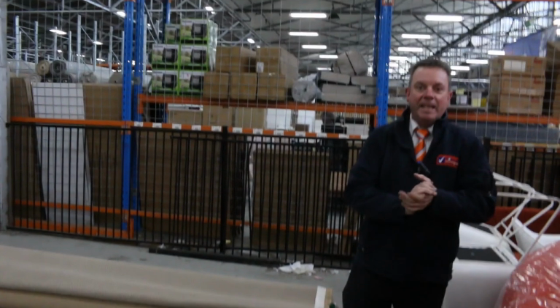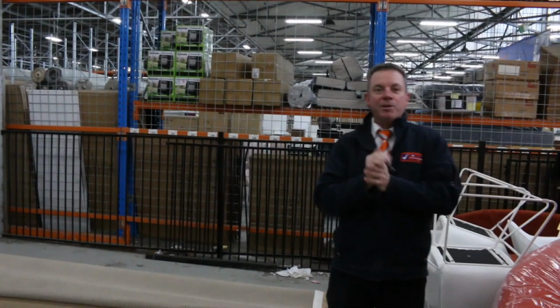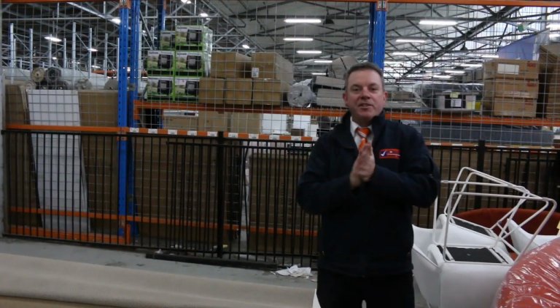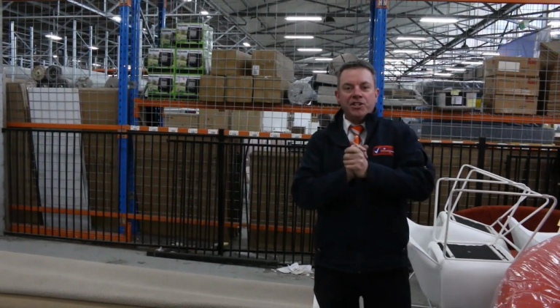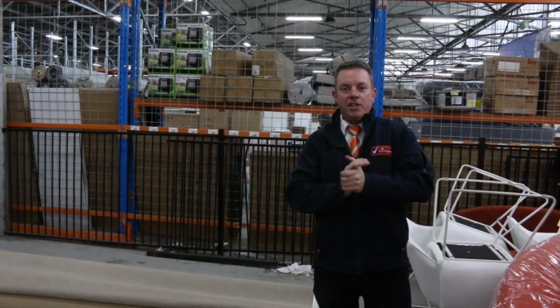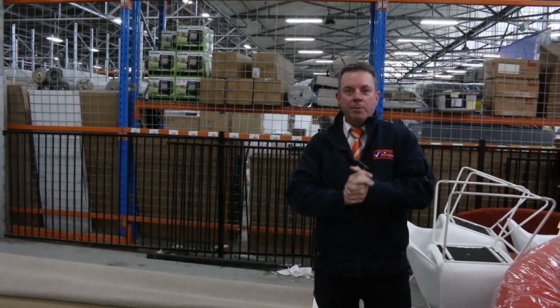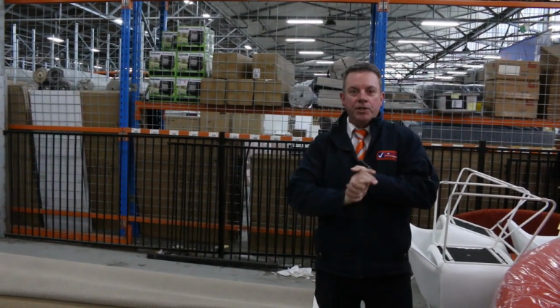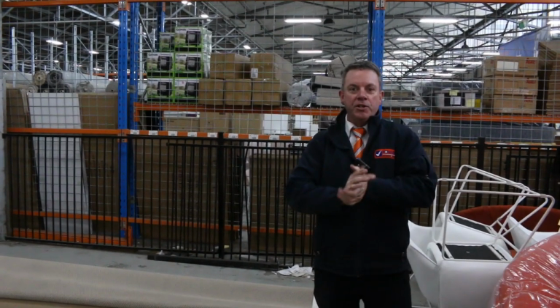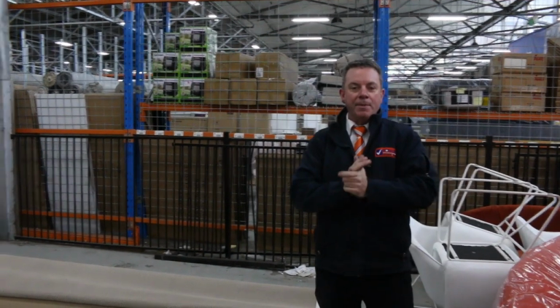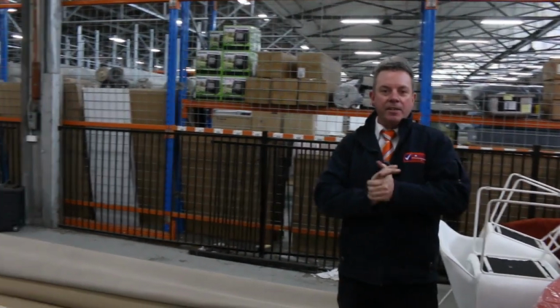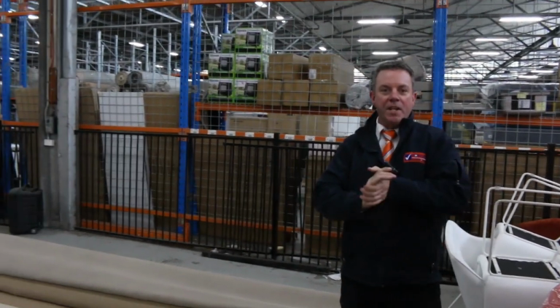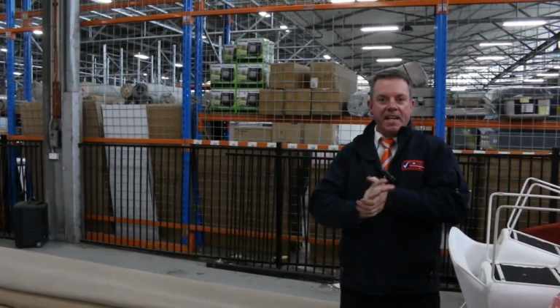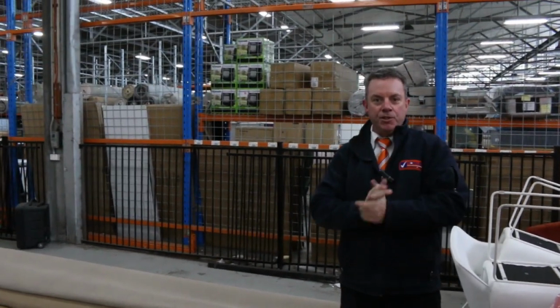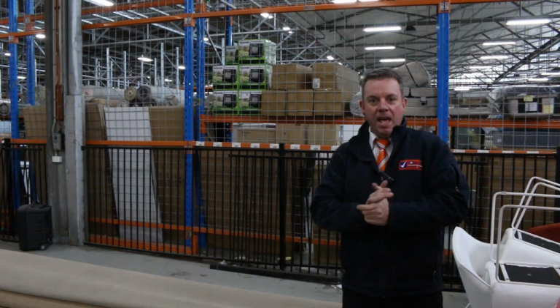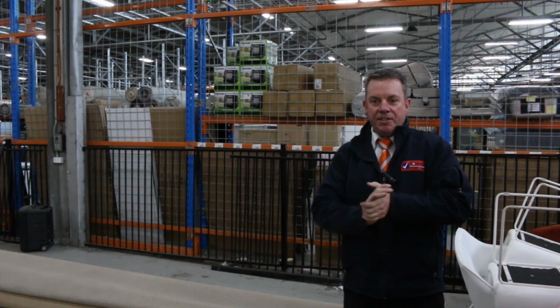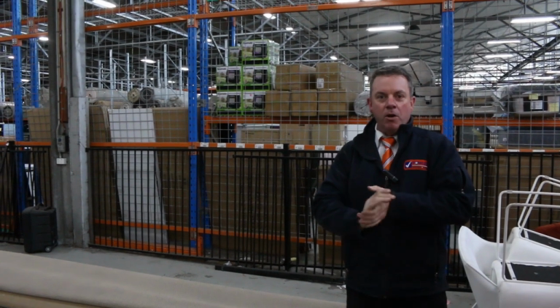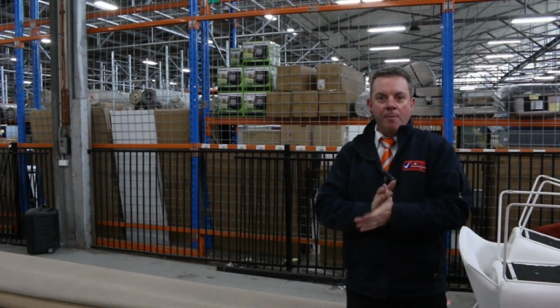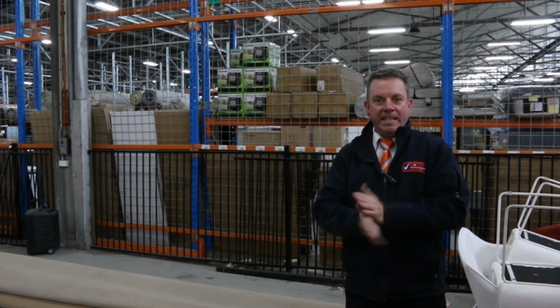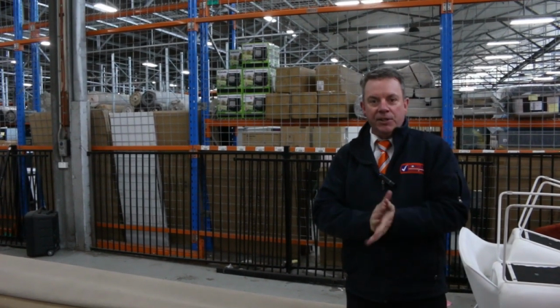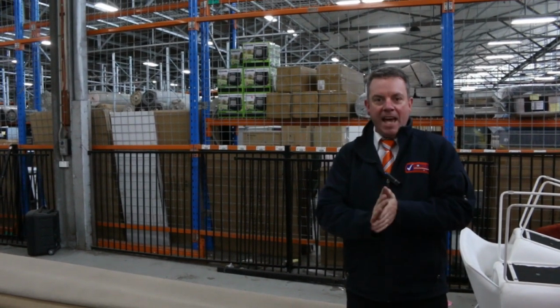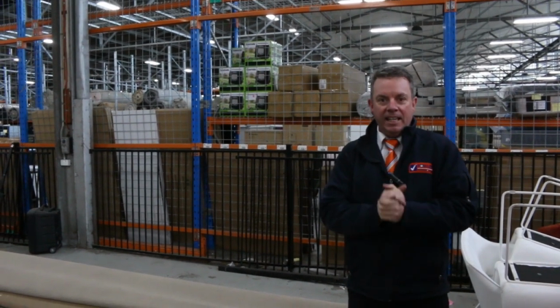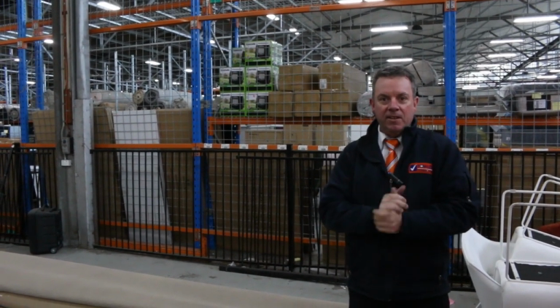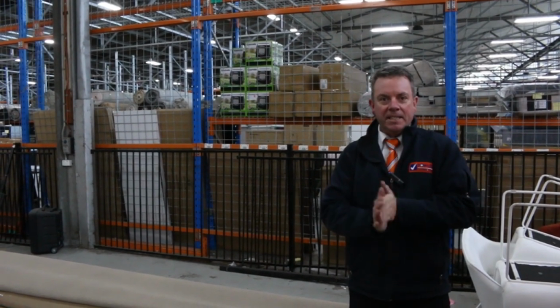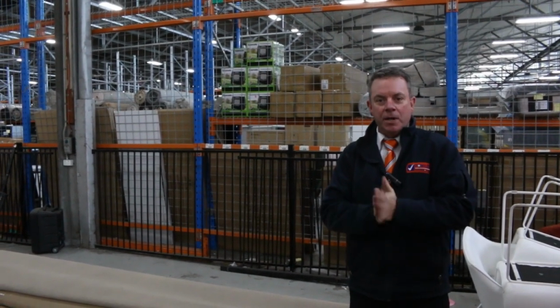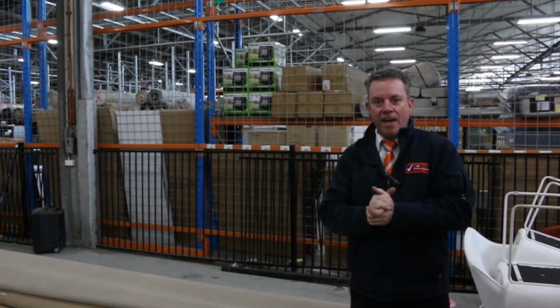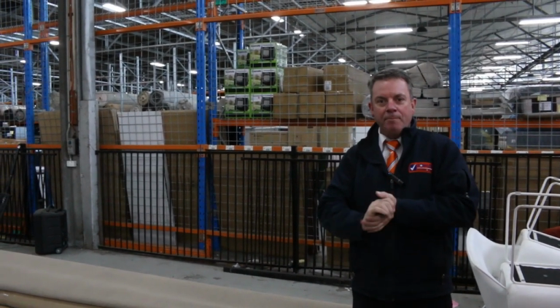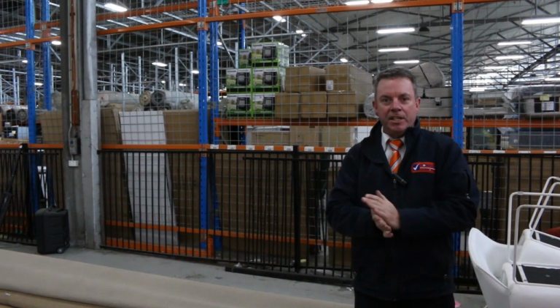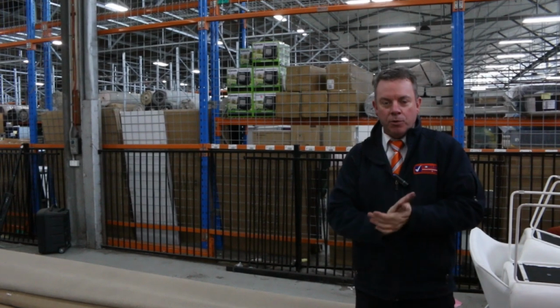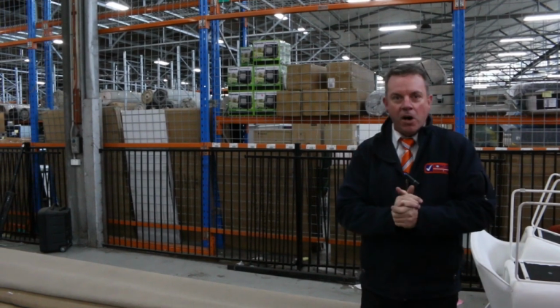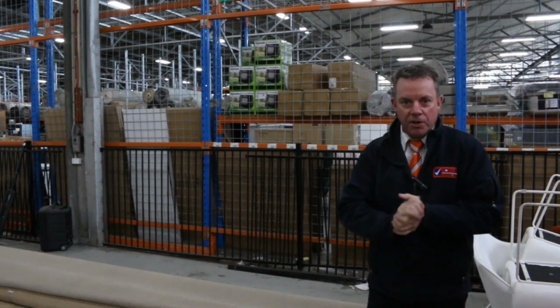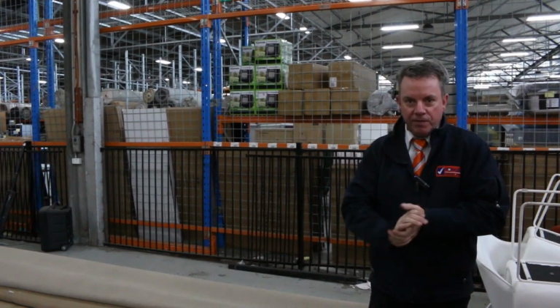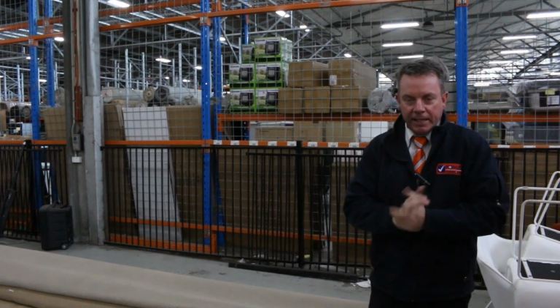G'day, I'm John from Vowles Auctions and Sales. I'm here to preview tomorrow's carpet sale. It's Wednesday the 10th of June and tomorrow our bidding is closing at 11 o'clock. So that tells you we're actually having an absentee bidder, or a silent auction if you like.